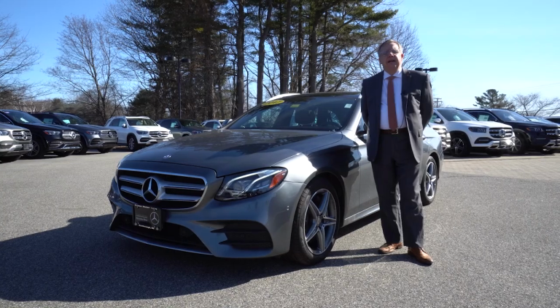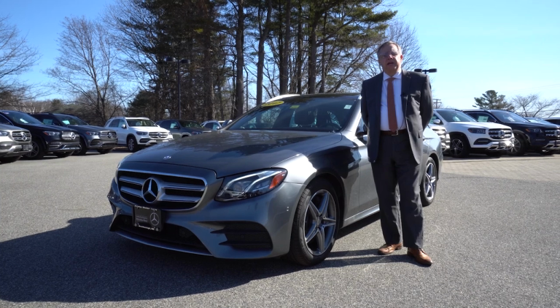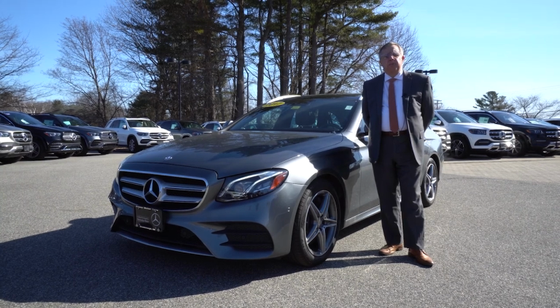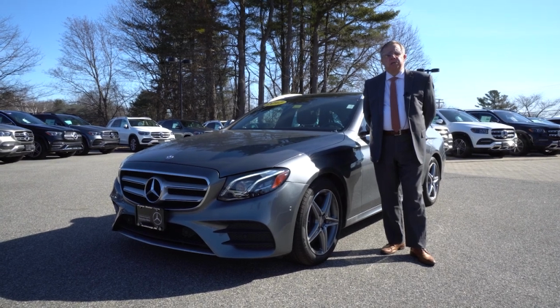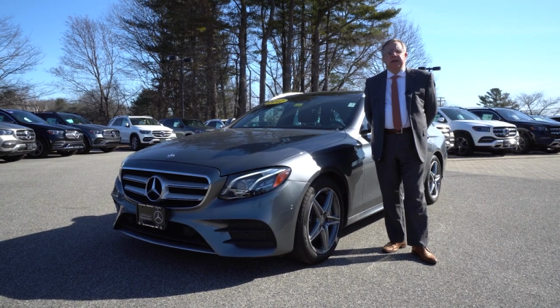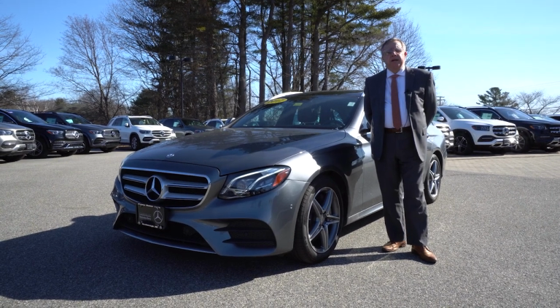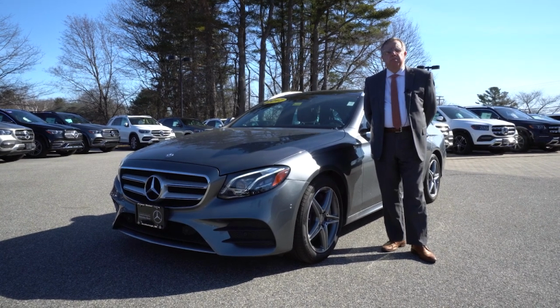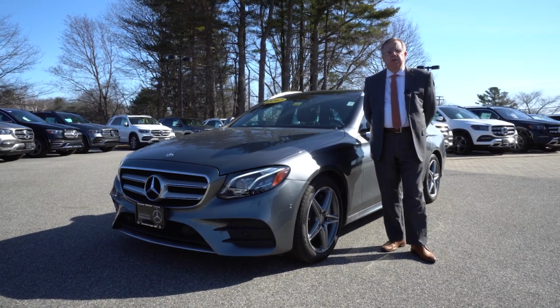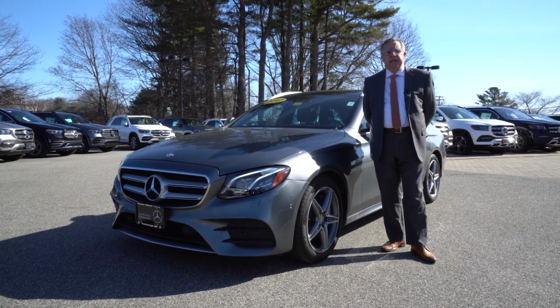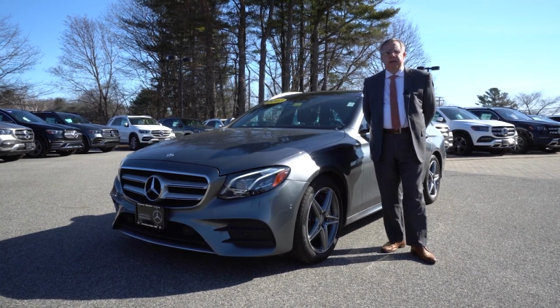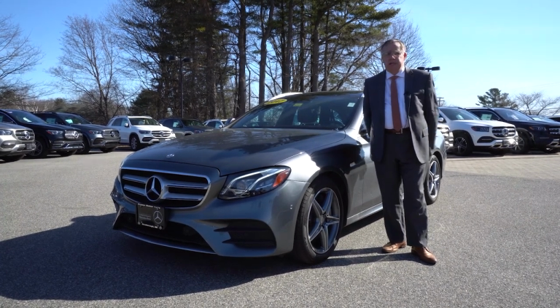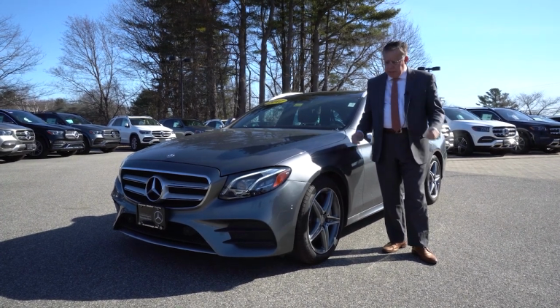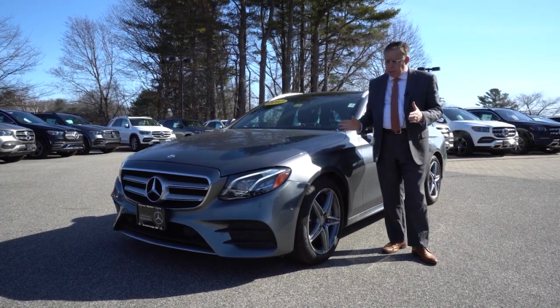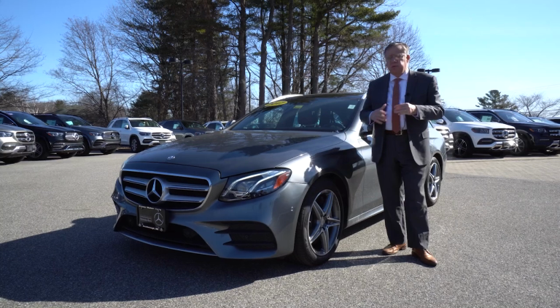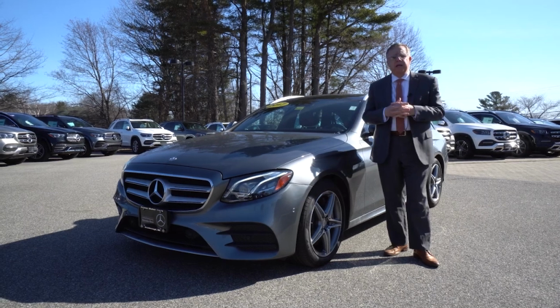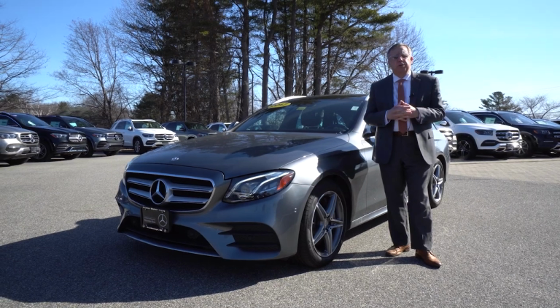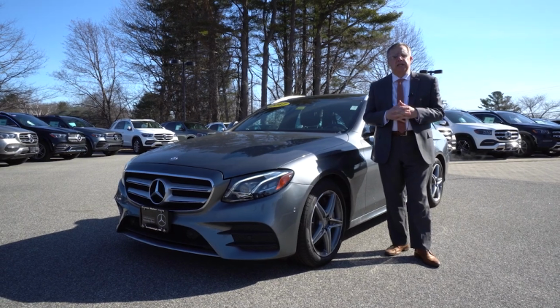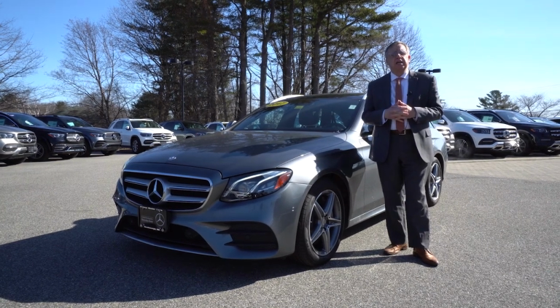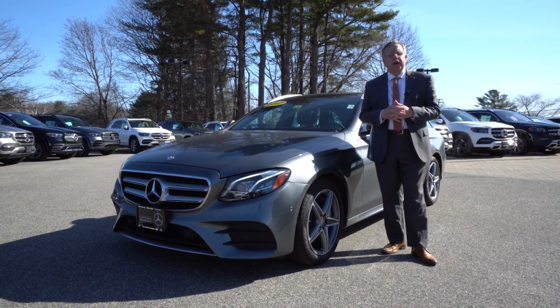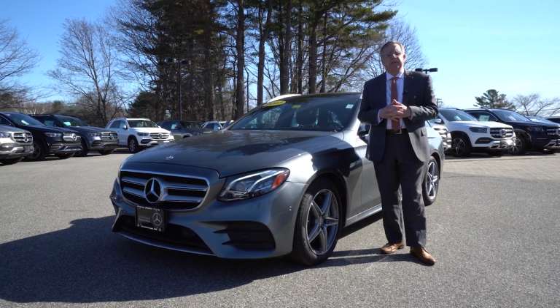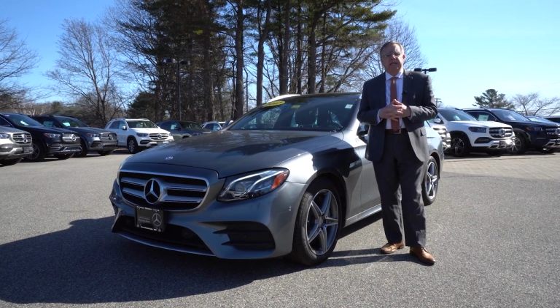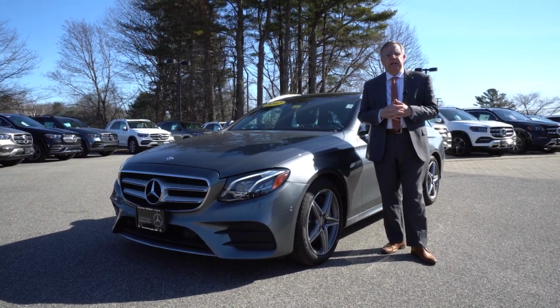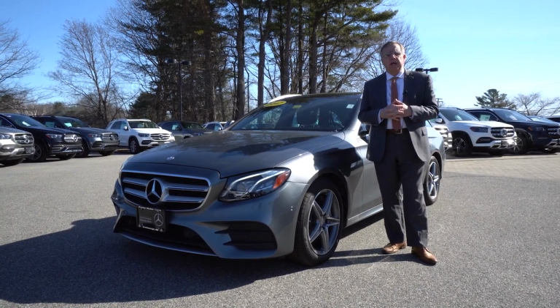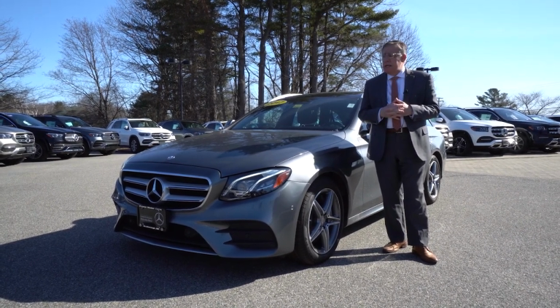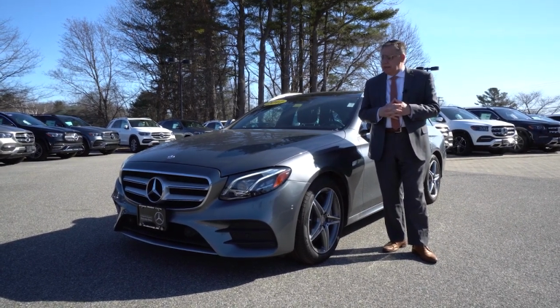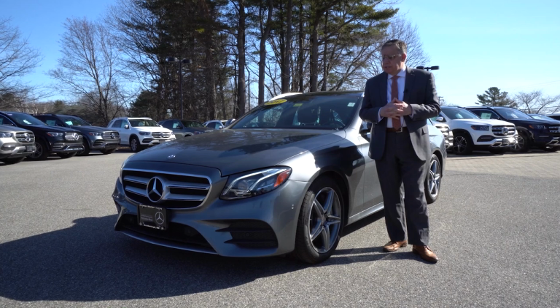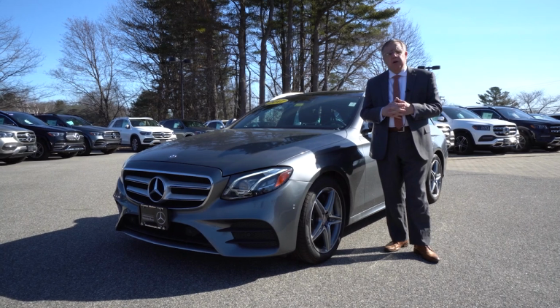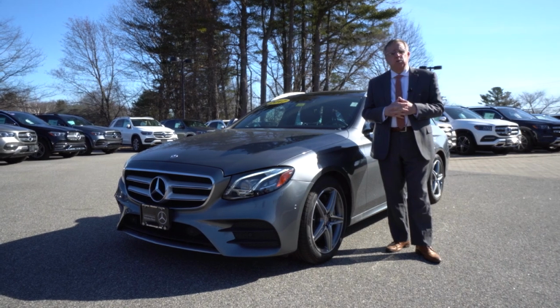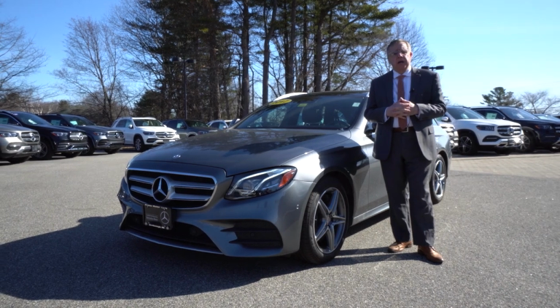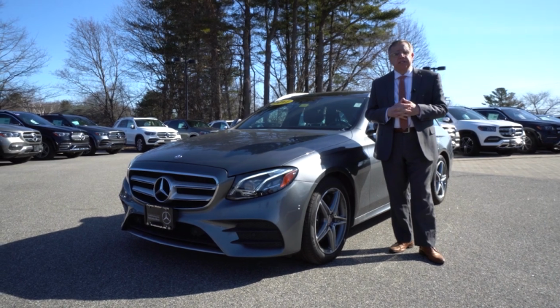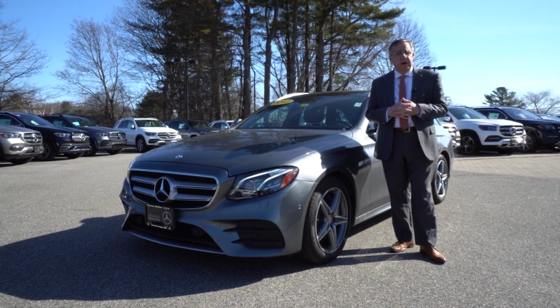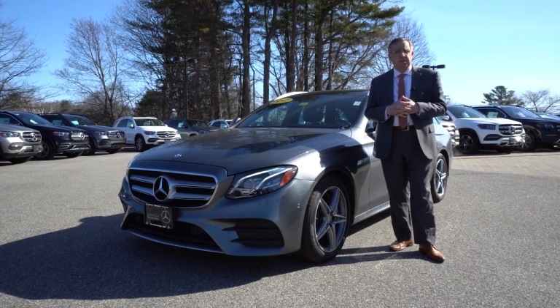Hey Jason, Bob Holtshanker here at Prime Motor Cars Mercedes-Benz. Thanks for asking about this beautiful trade-in we've just received — a 2017 E-Class Wagon. The sticker on it was about $75,000.